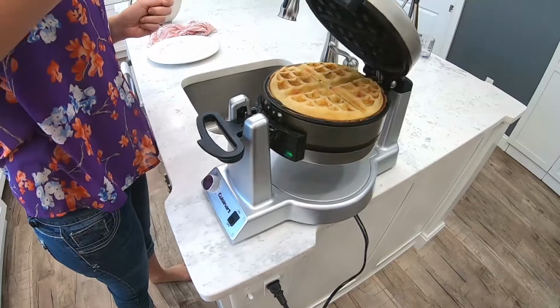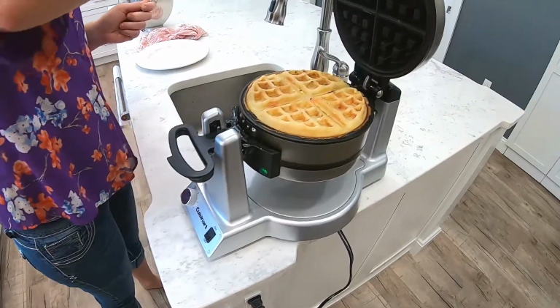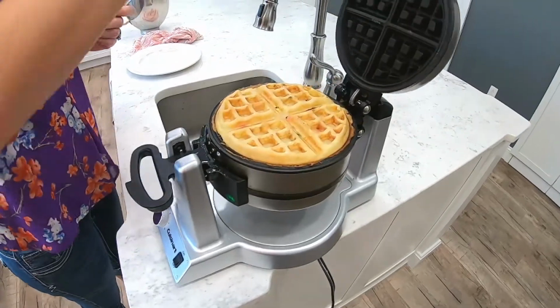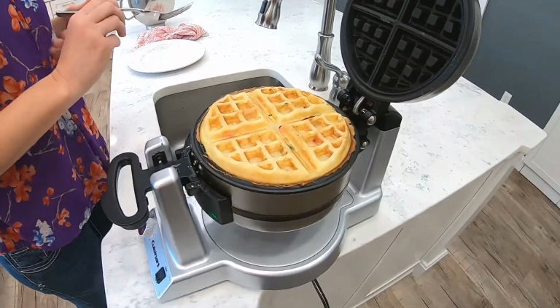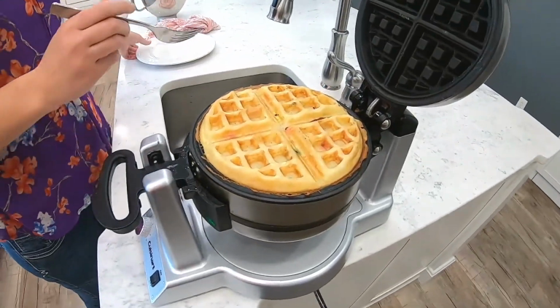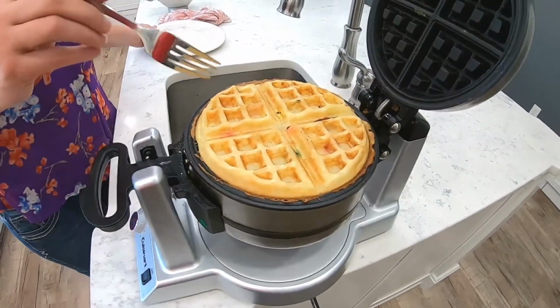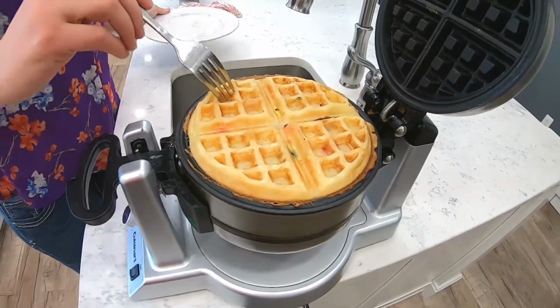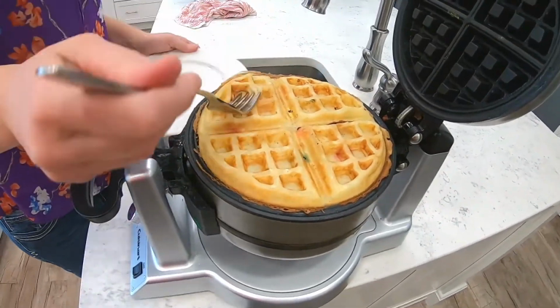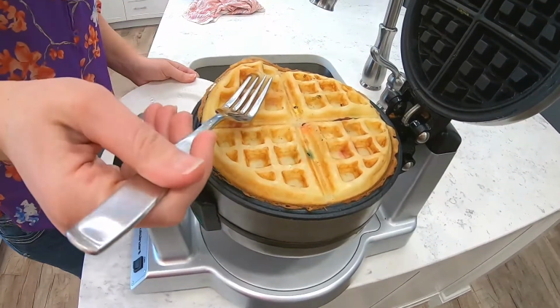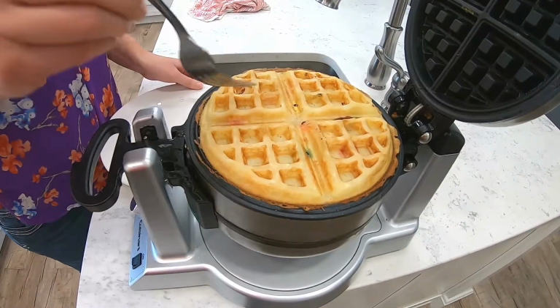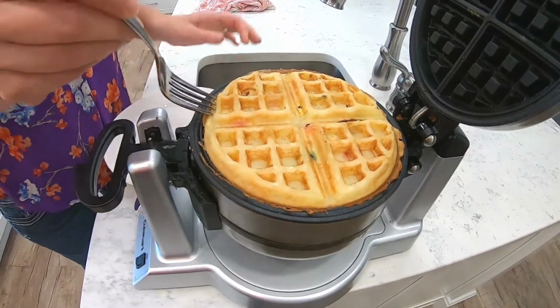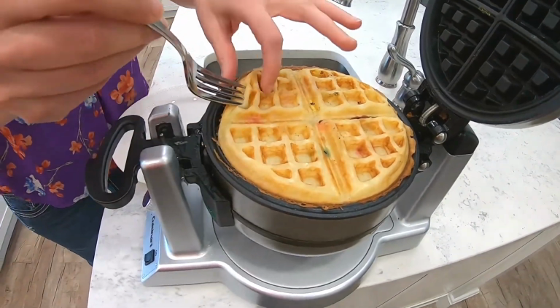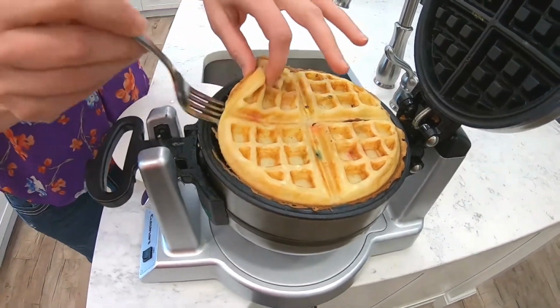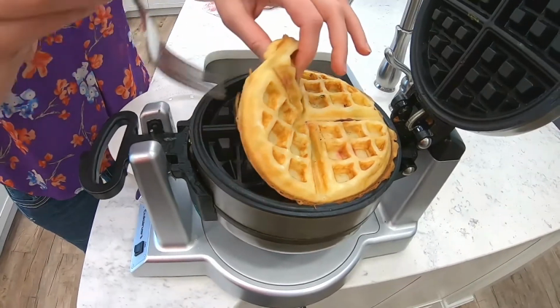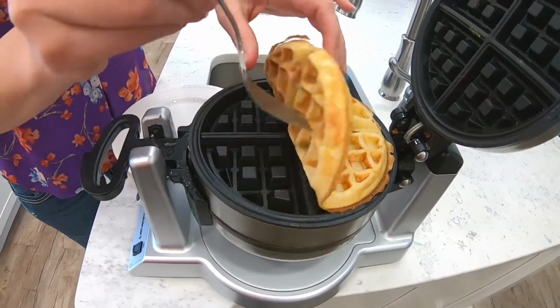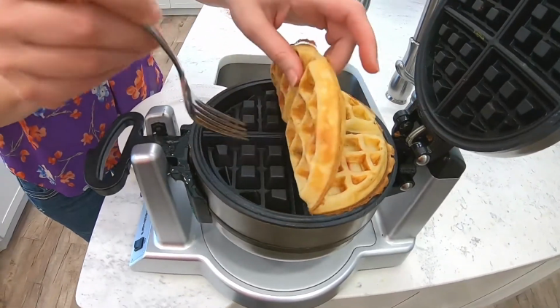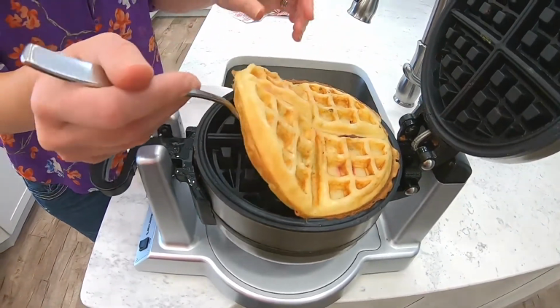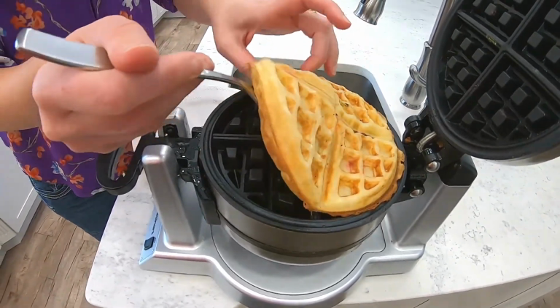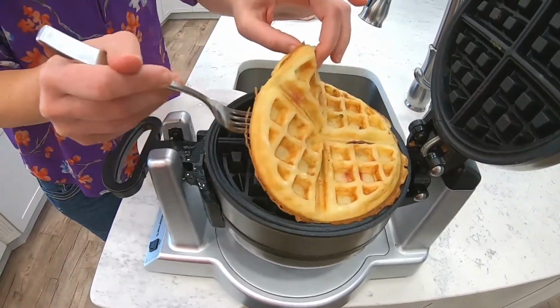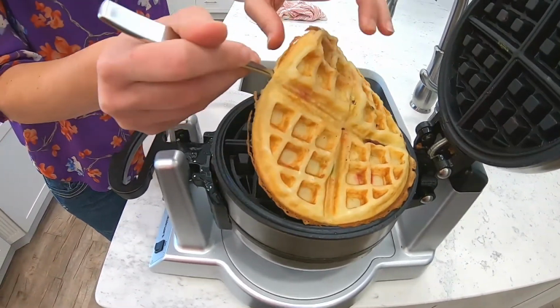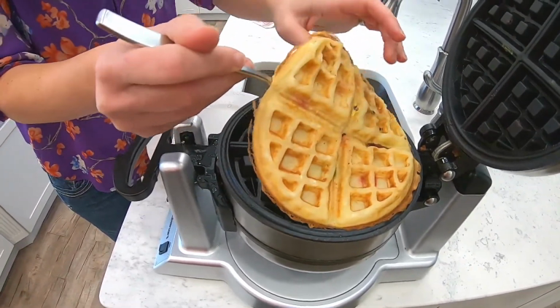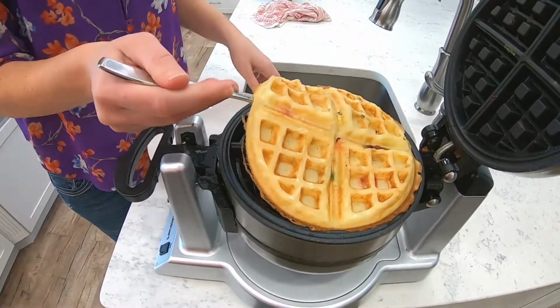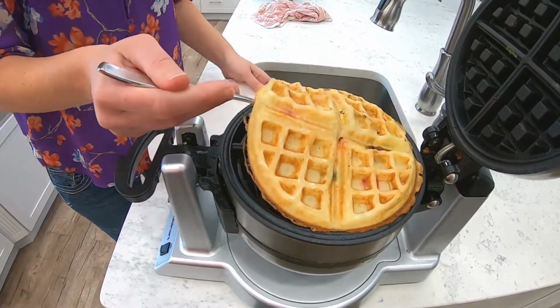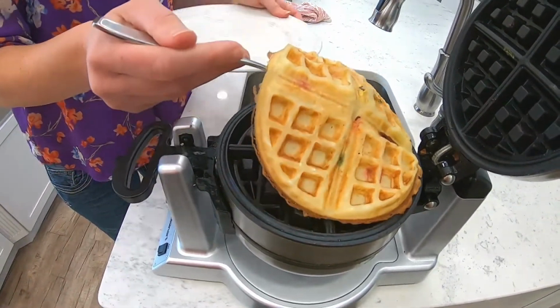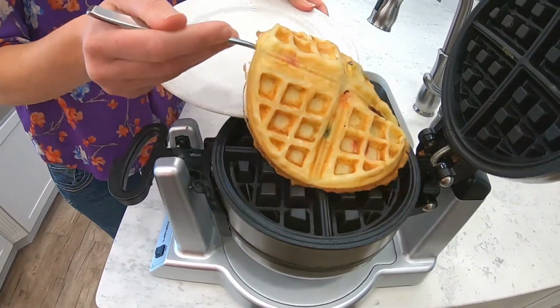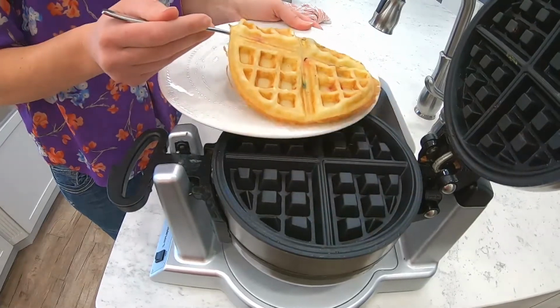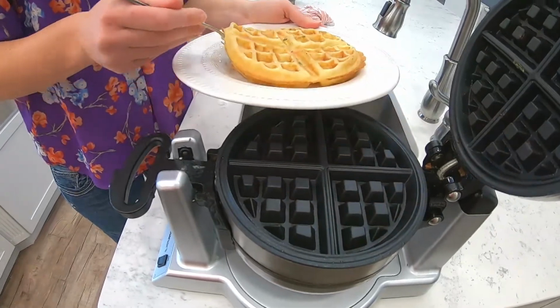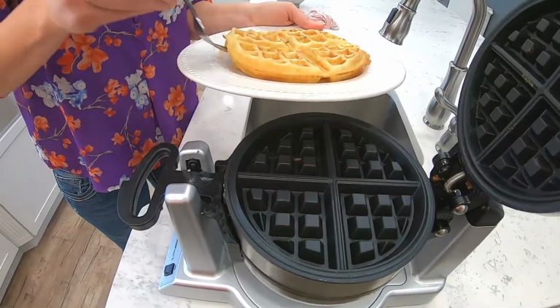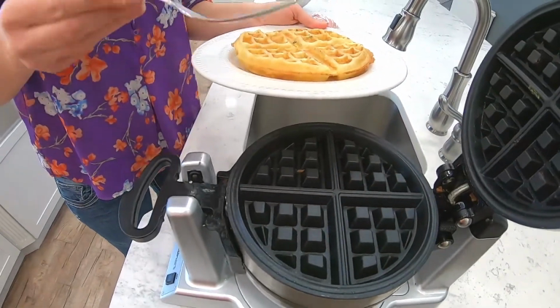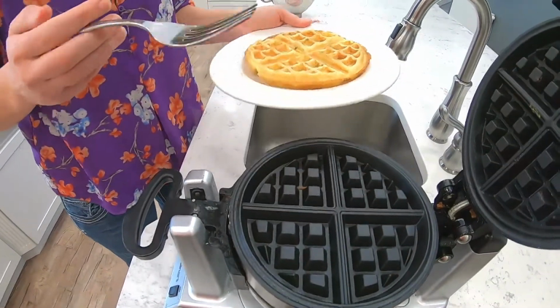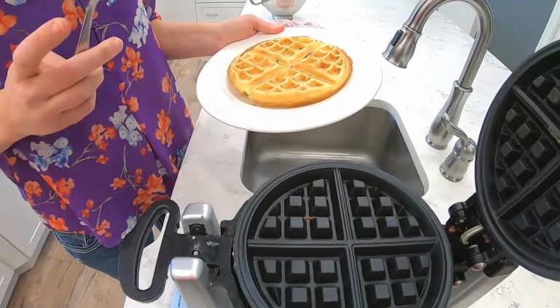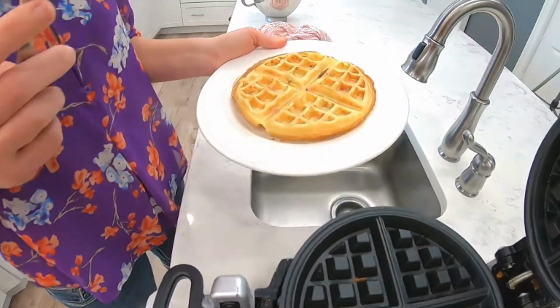All right, the timer went off and here it is. Doesn't it look so good? It comes off so nicely too. You just set that right on there, and there is your waffle.